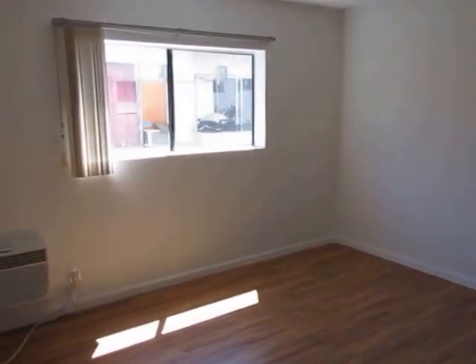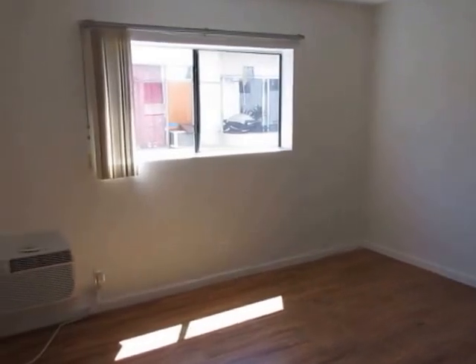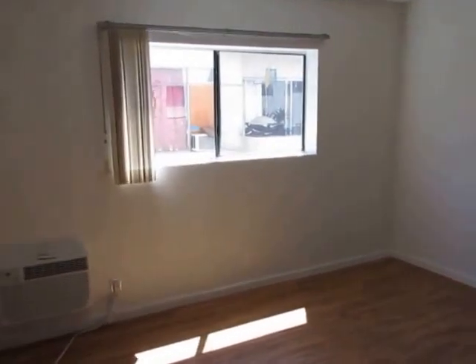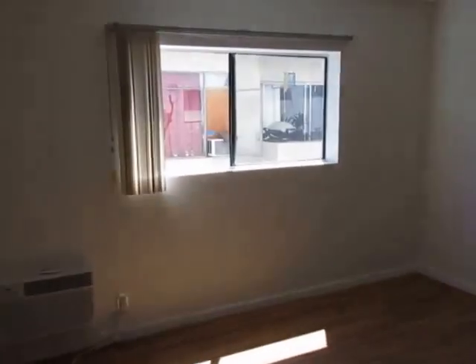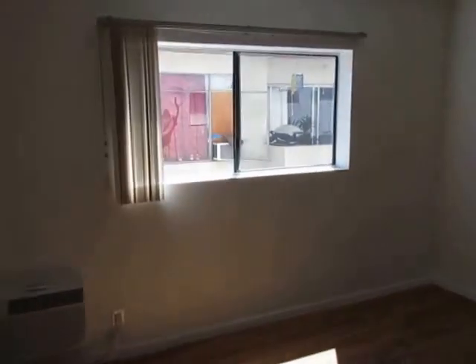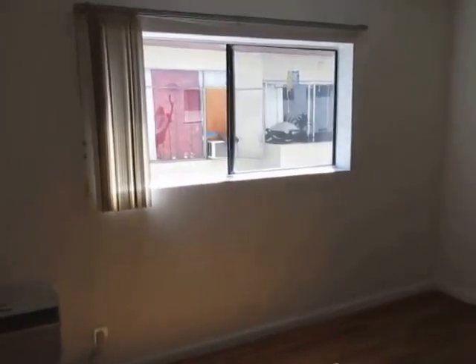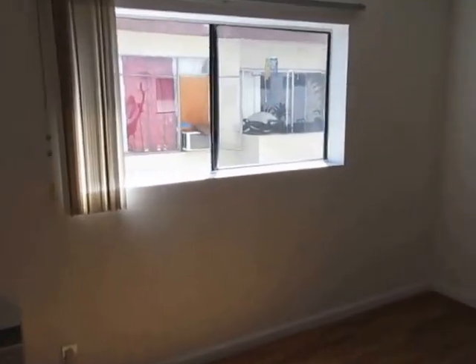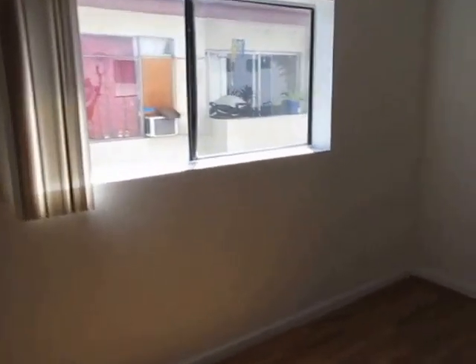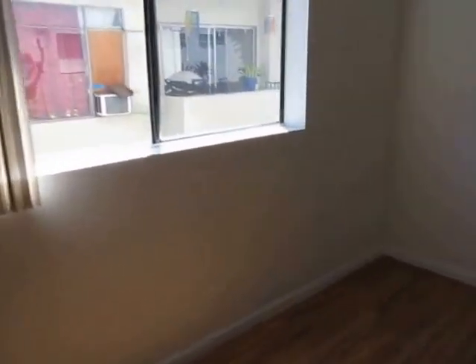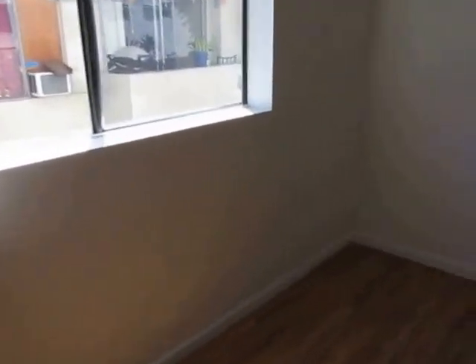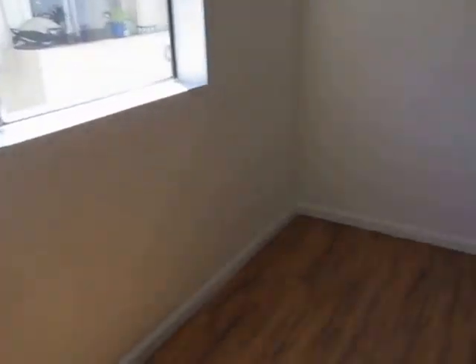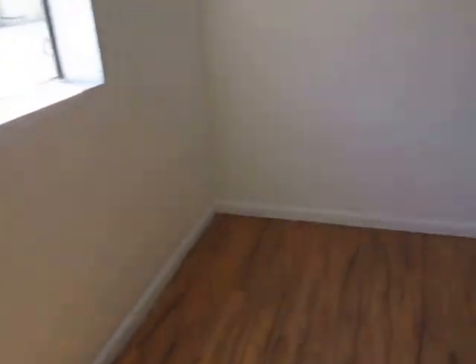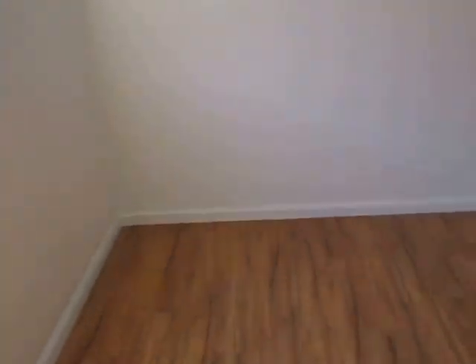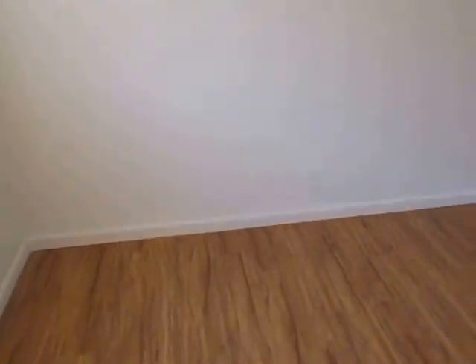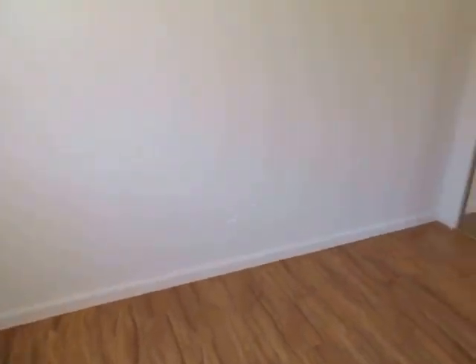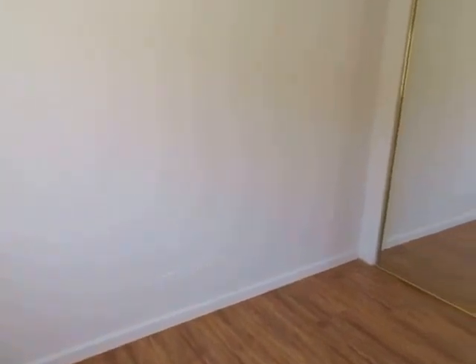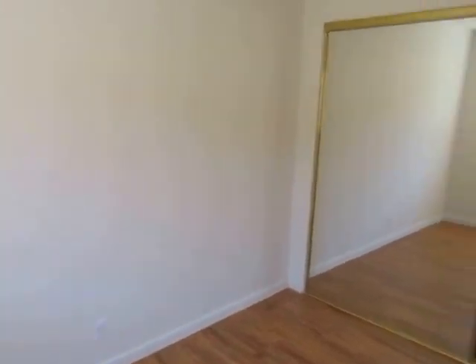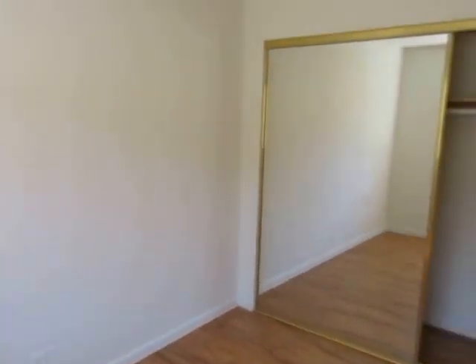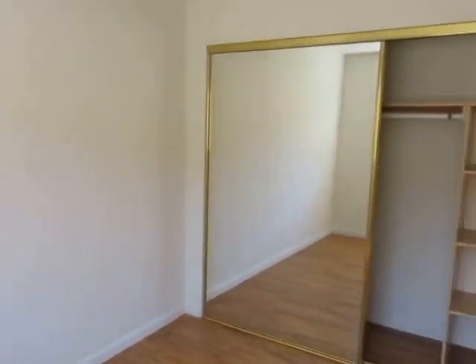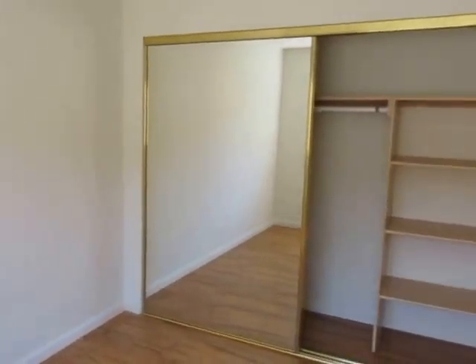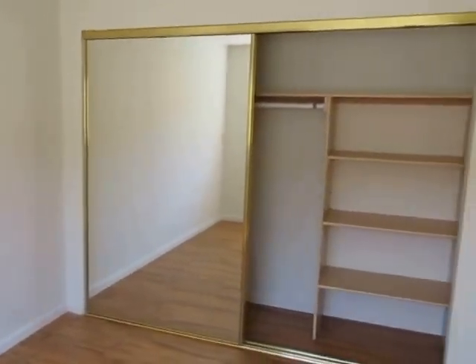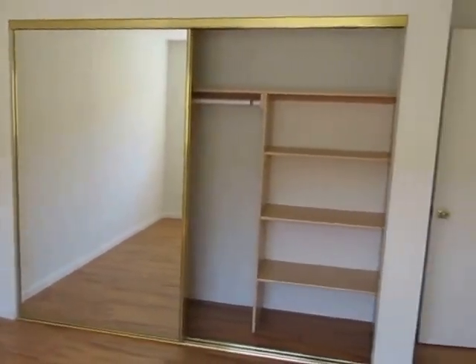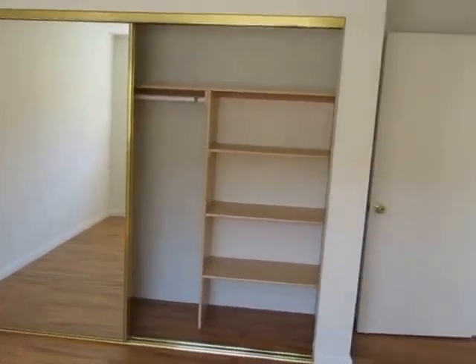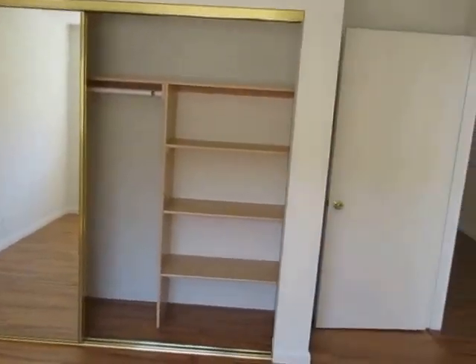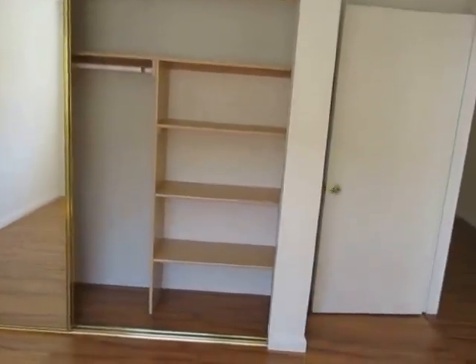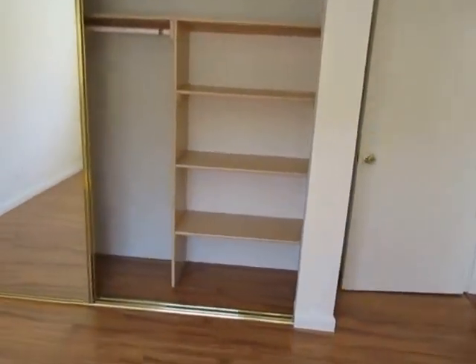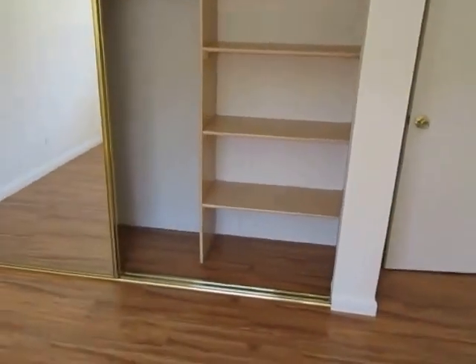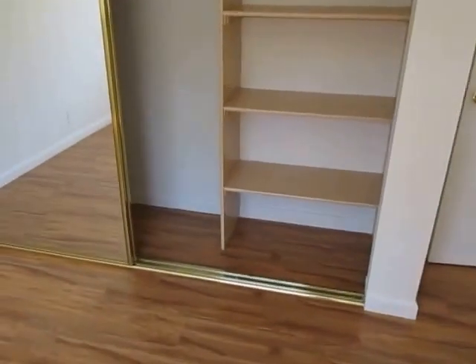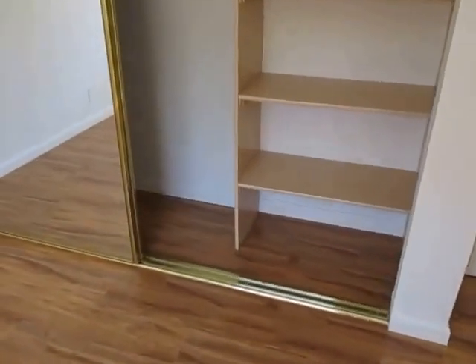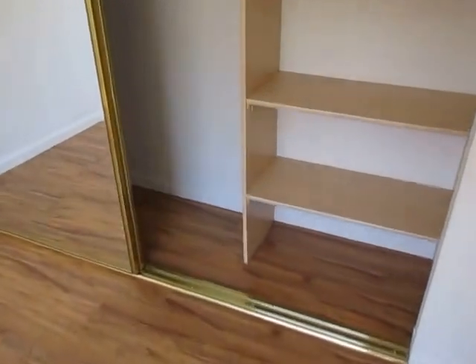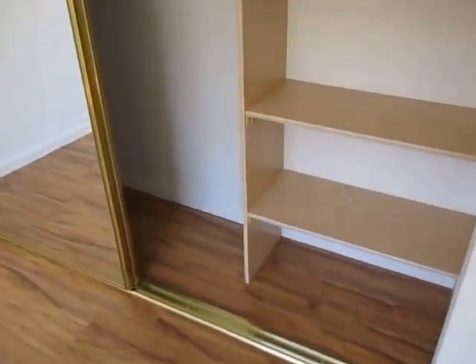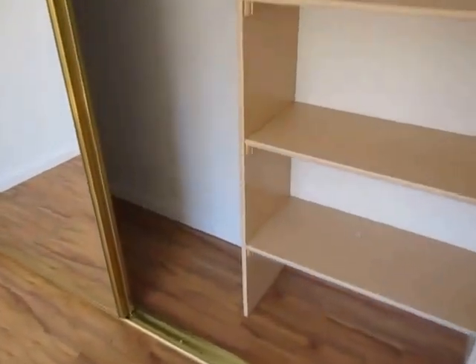There's air conditioning, large windows with vertical blinds, mirrored closet doors here in the bedroom, and some built-in shelving in the closet.